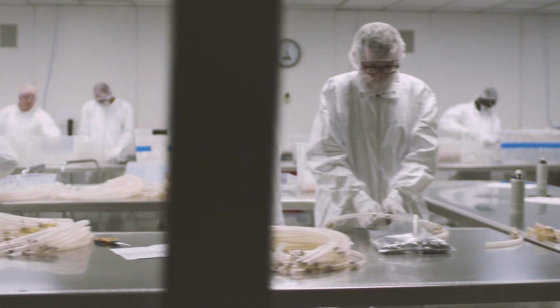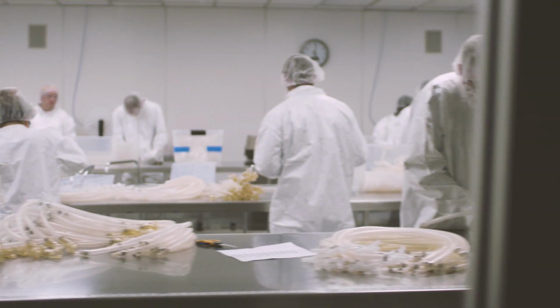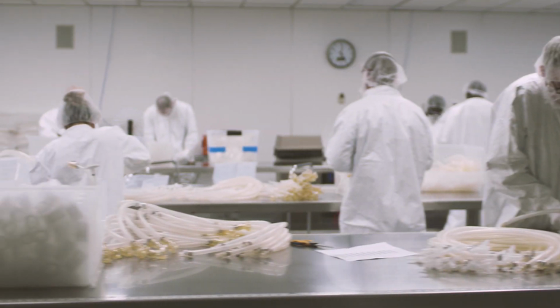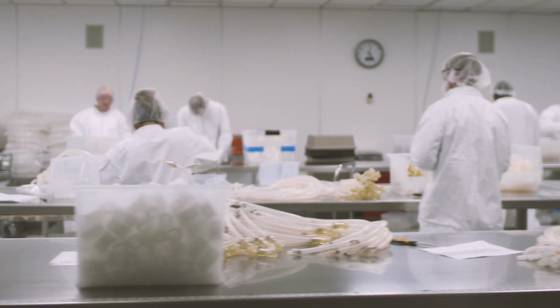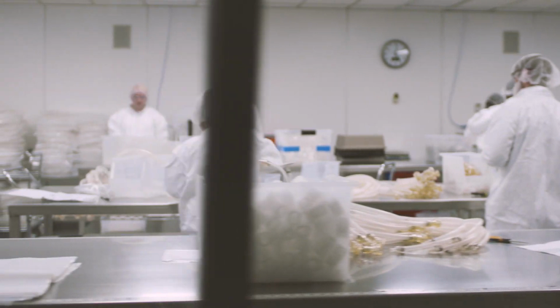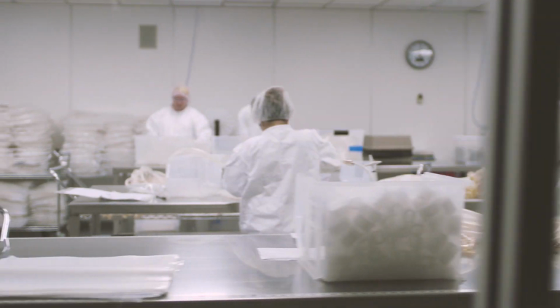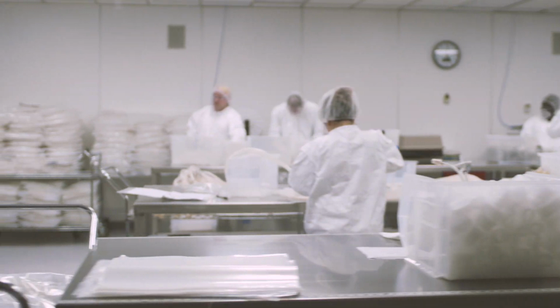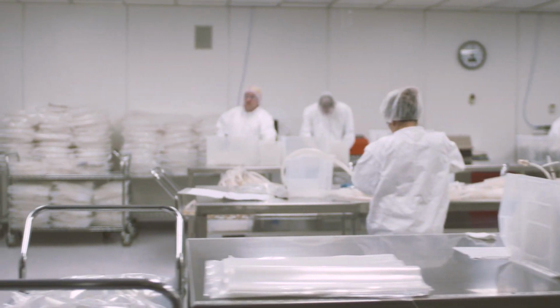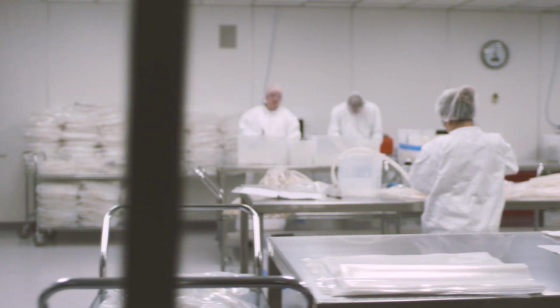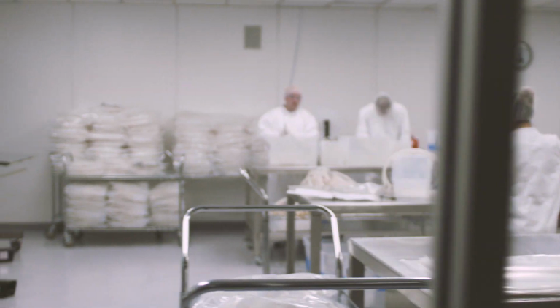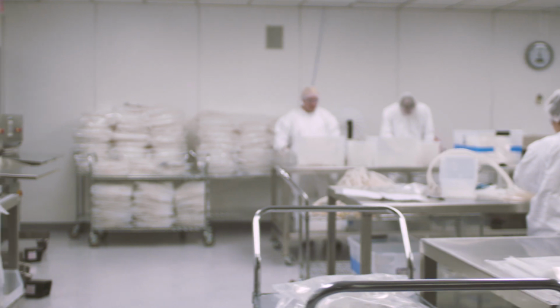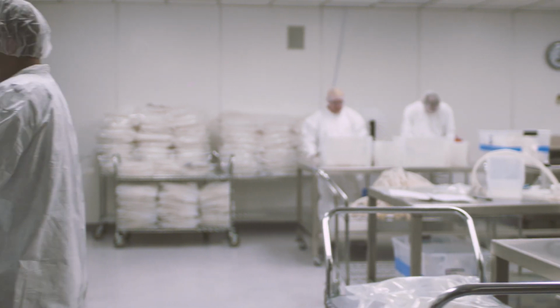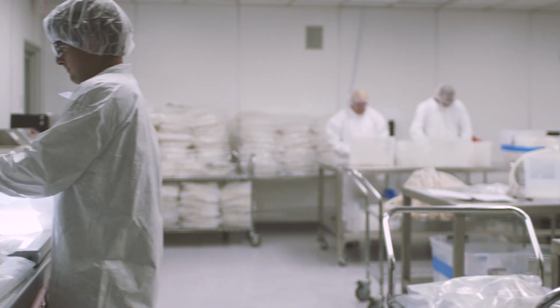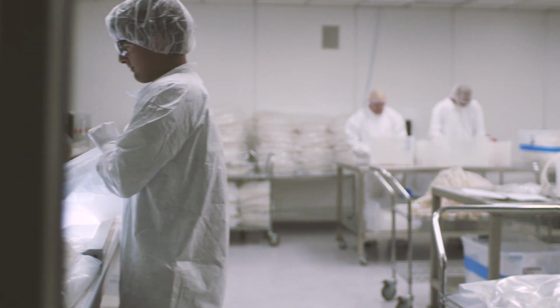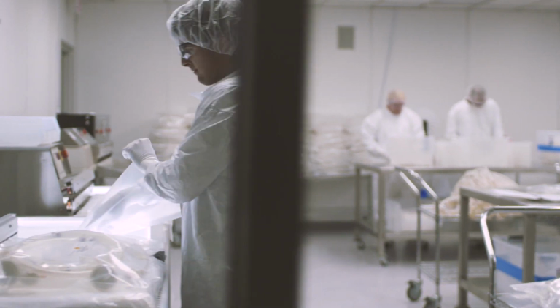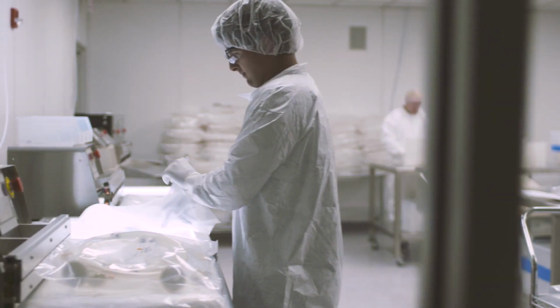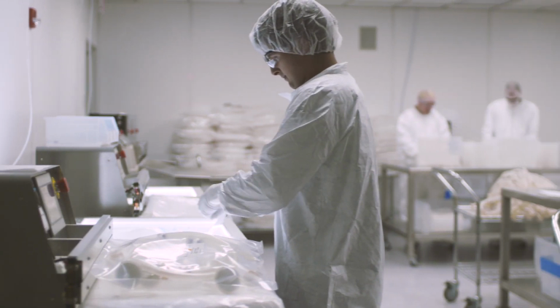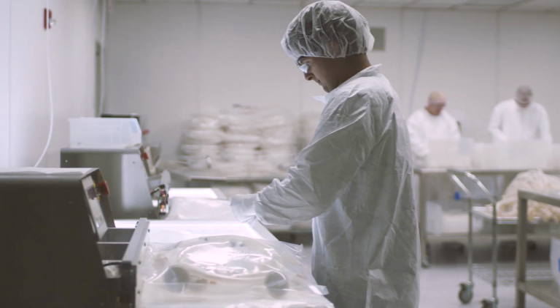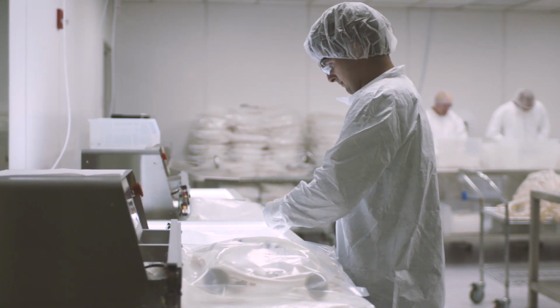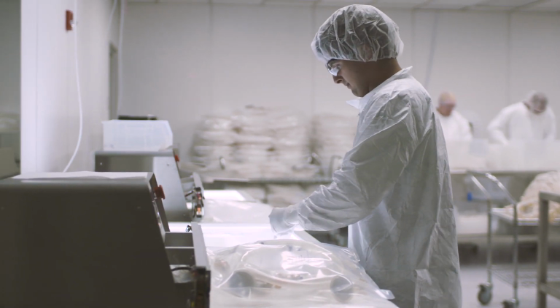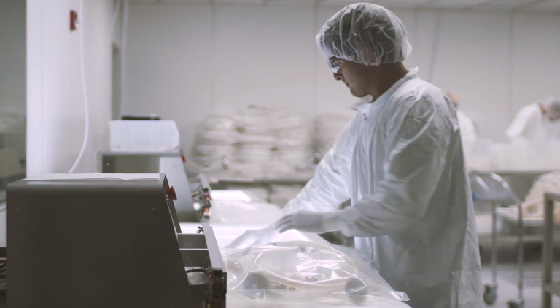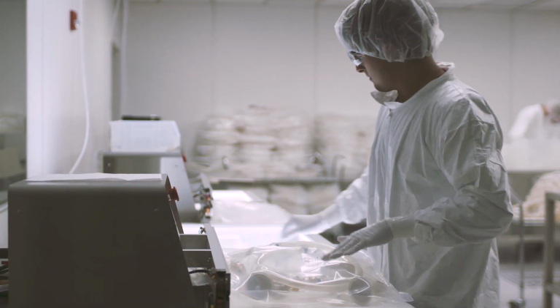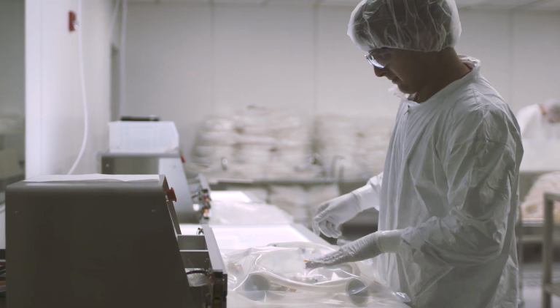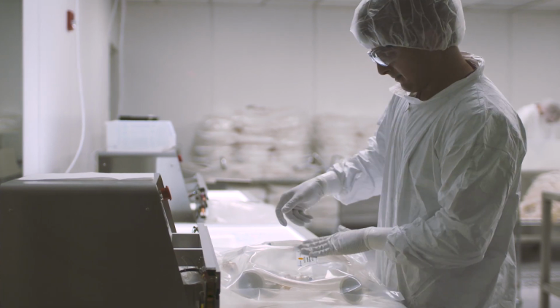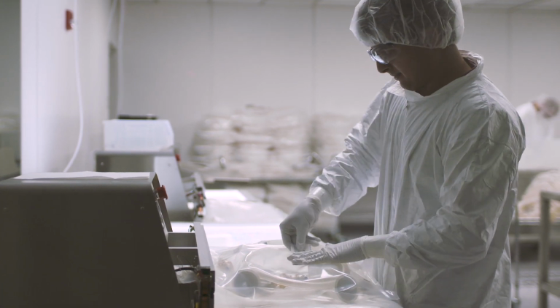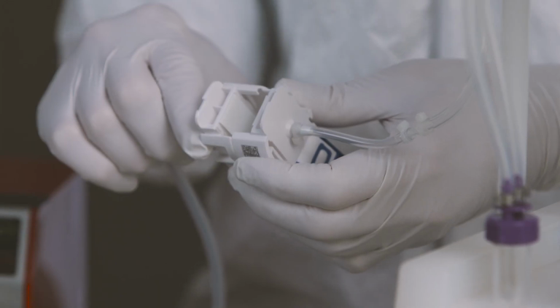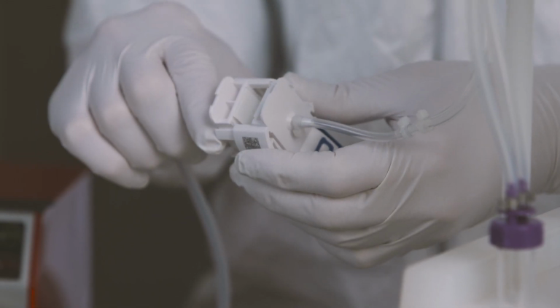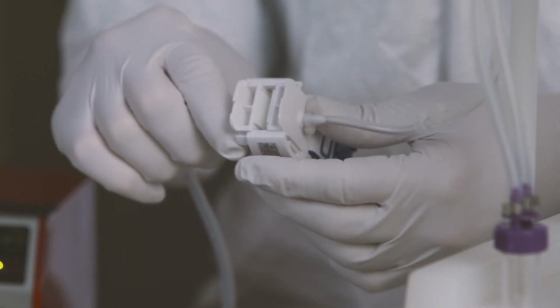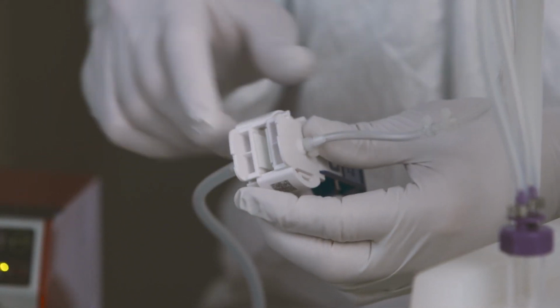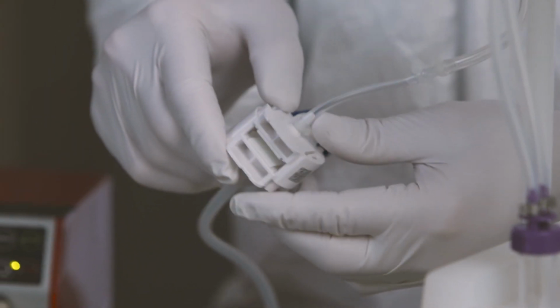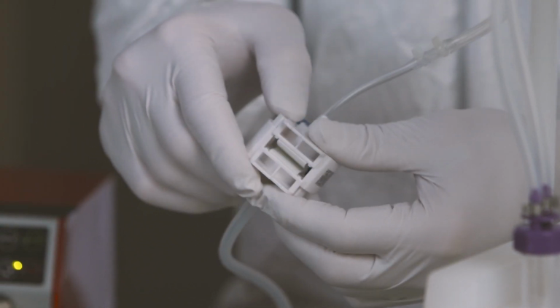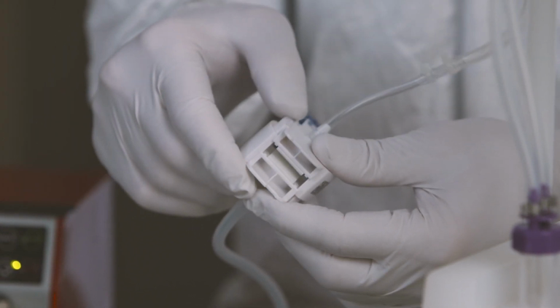With Avantor, you have the power to choose. Instead of forcing your process to fit a single brand or product portfolio, we leverage our vast network of suppliers and brands to engineer the best solution for your process.